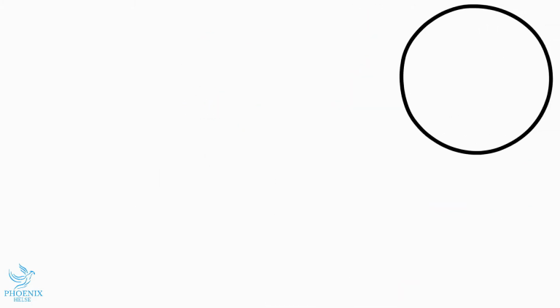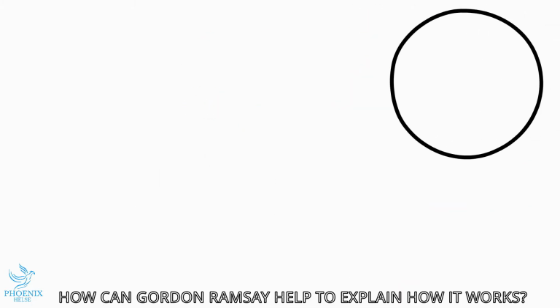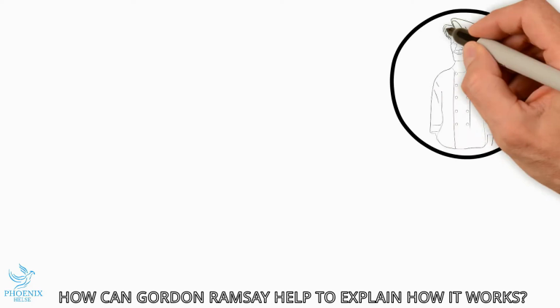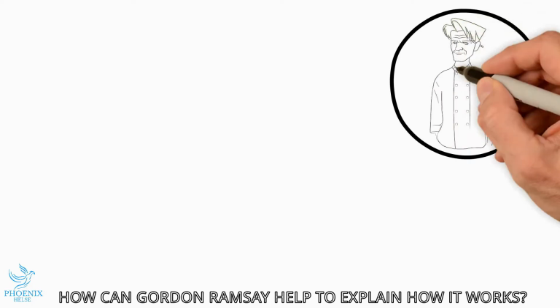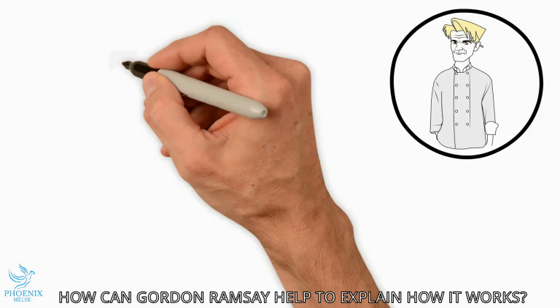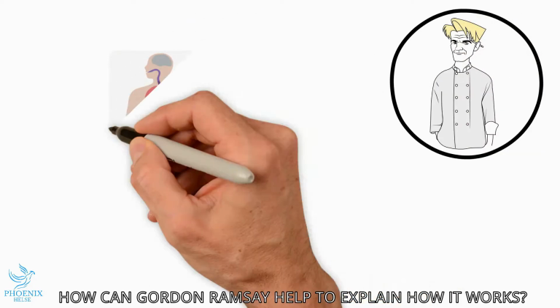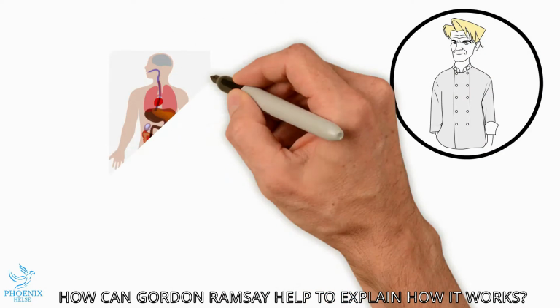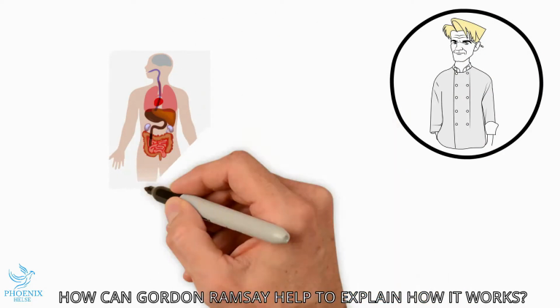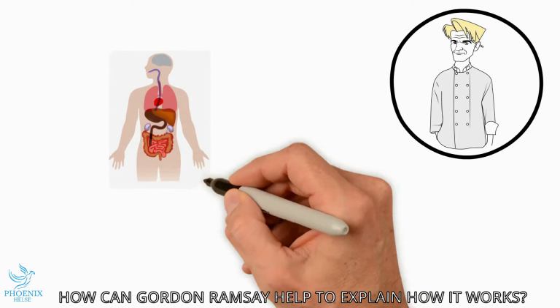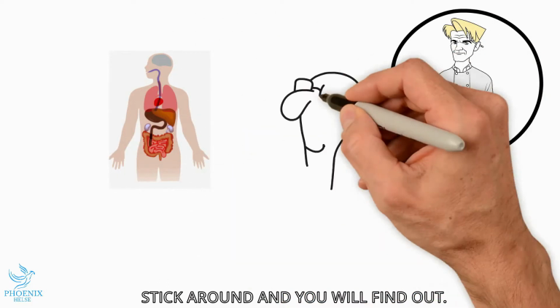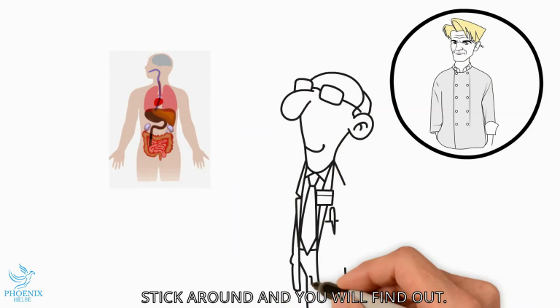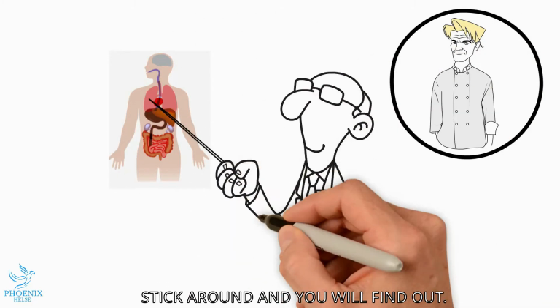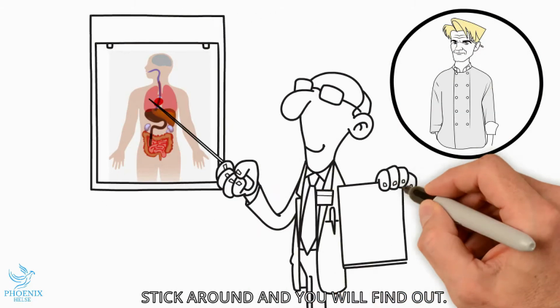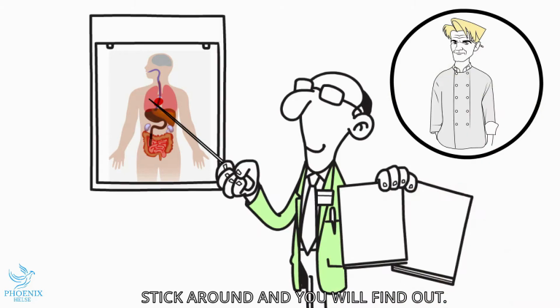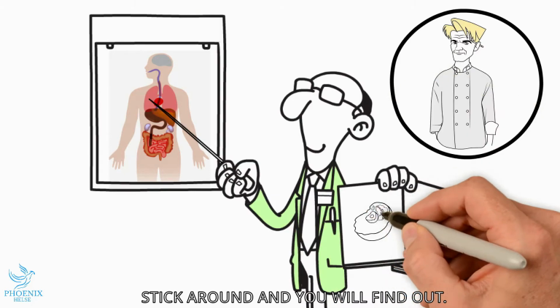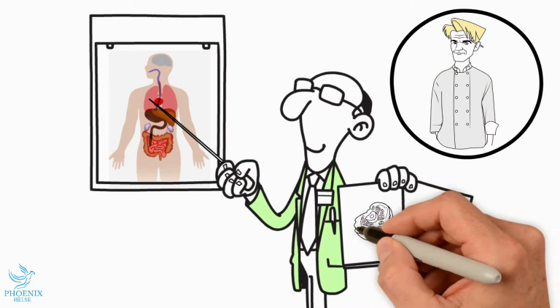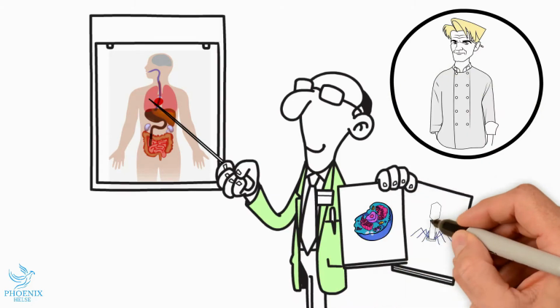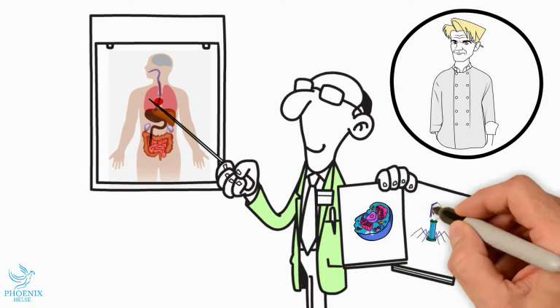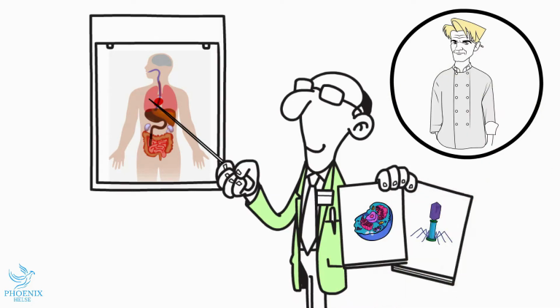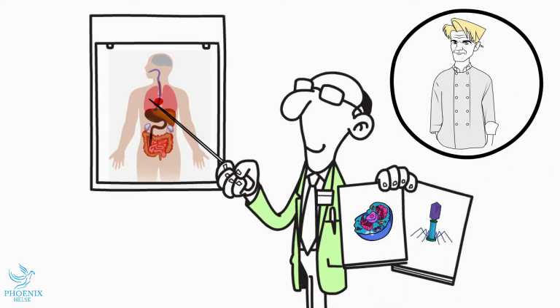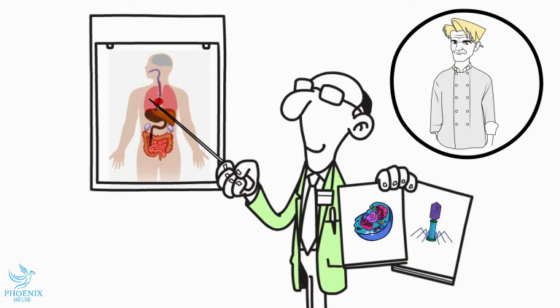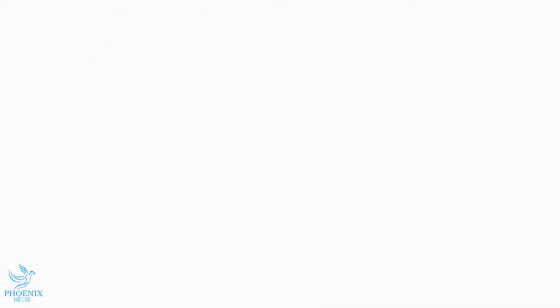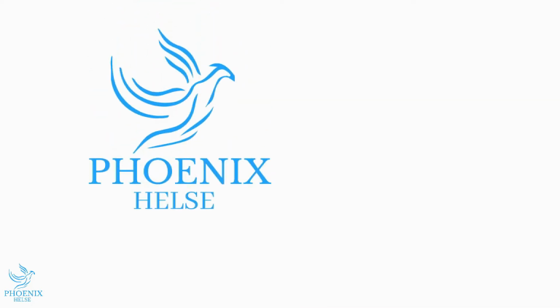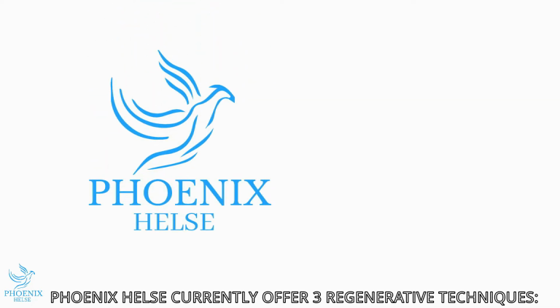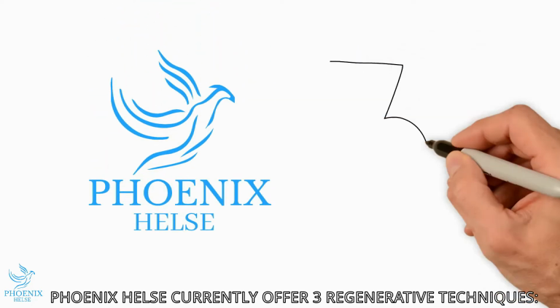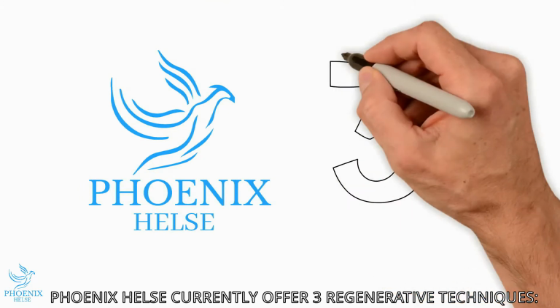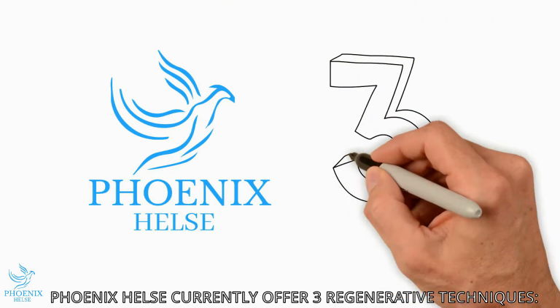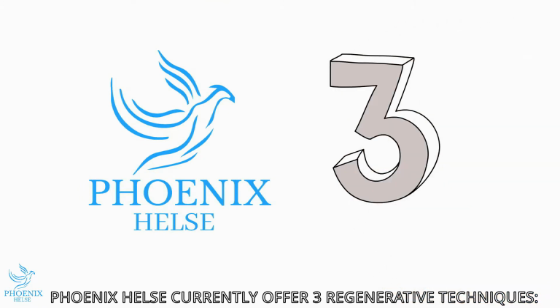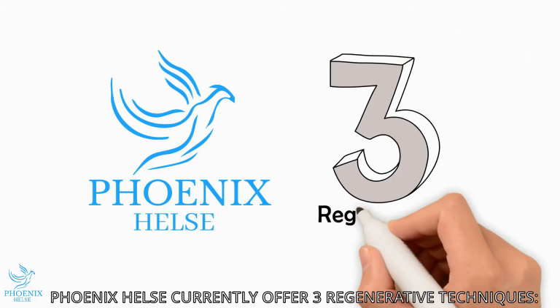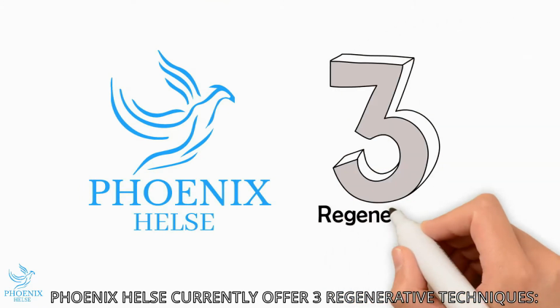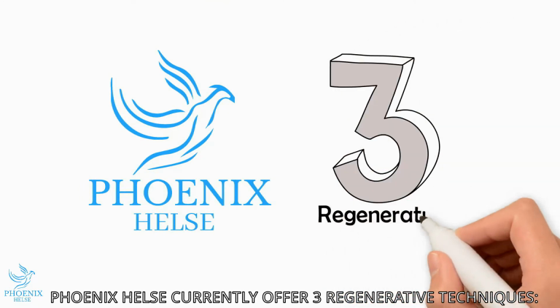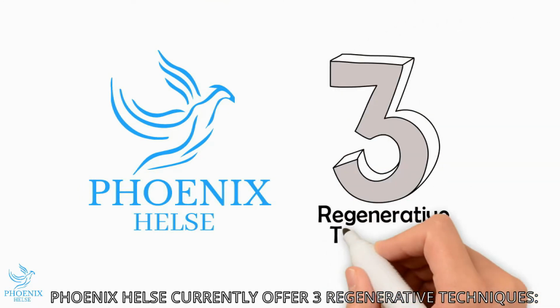How can Gordon Ramsay help to explain how it works? Stick around and you'll find out. At Phoenix Health, we currently offer three different regenerative techniques.